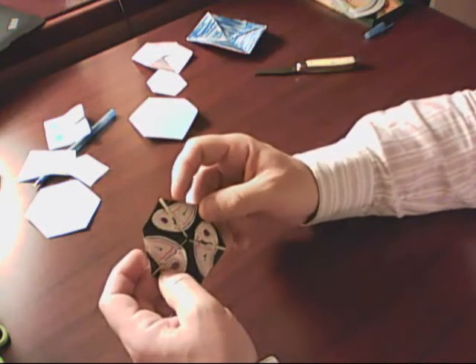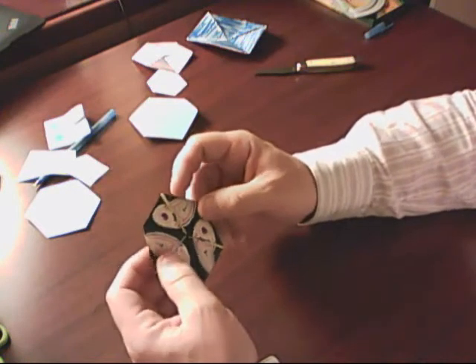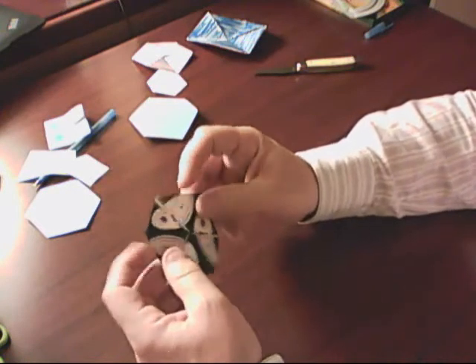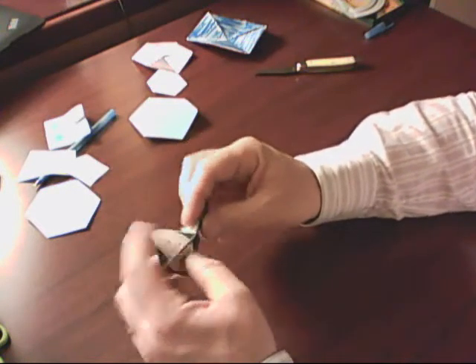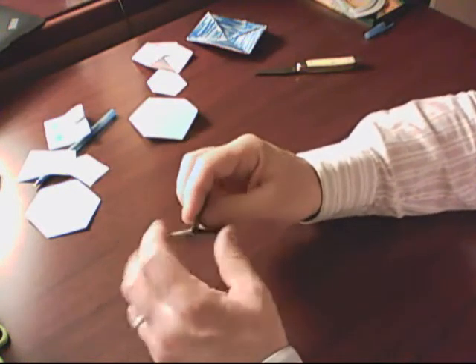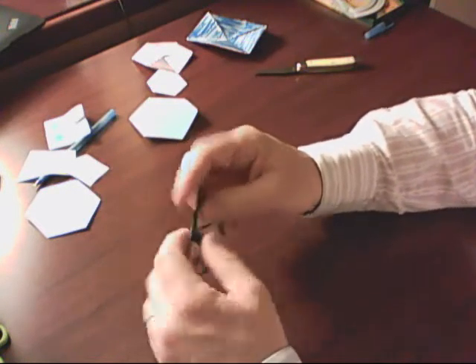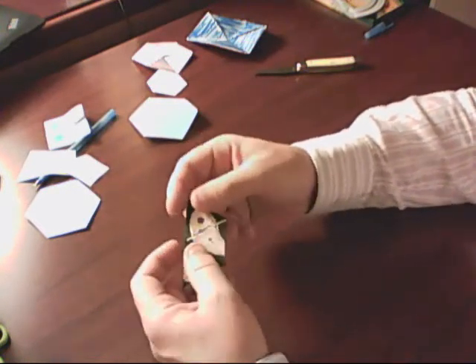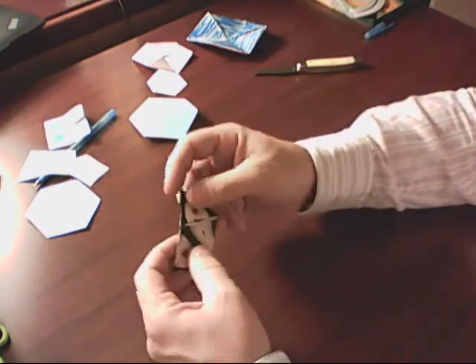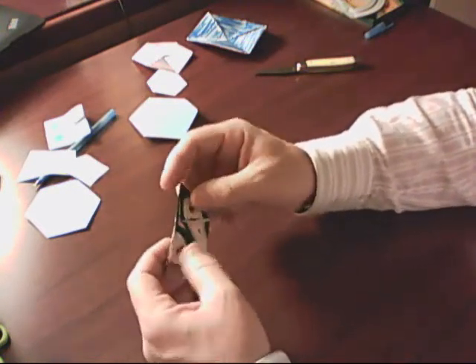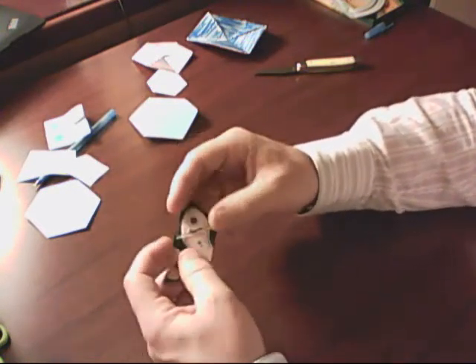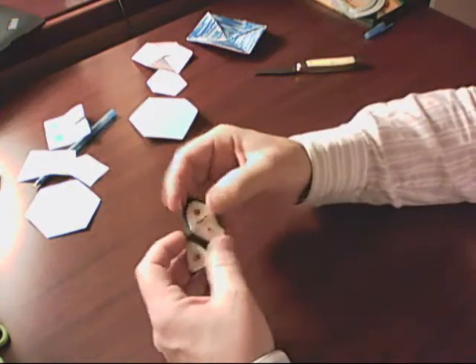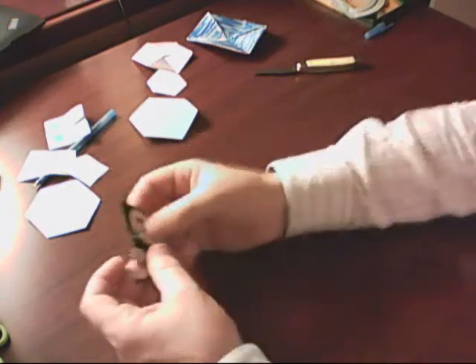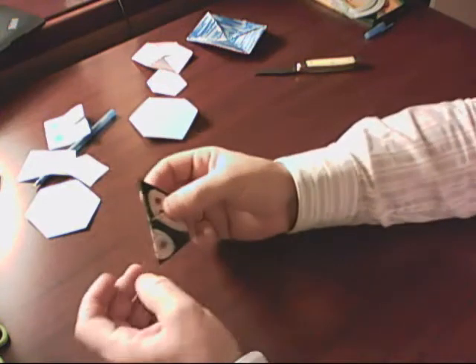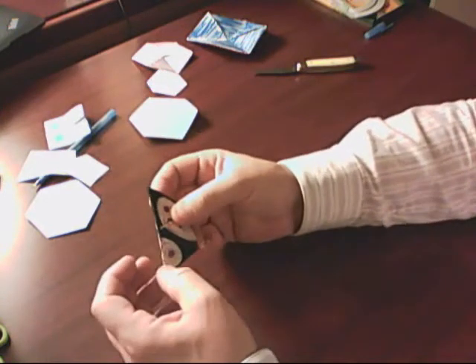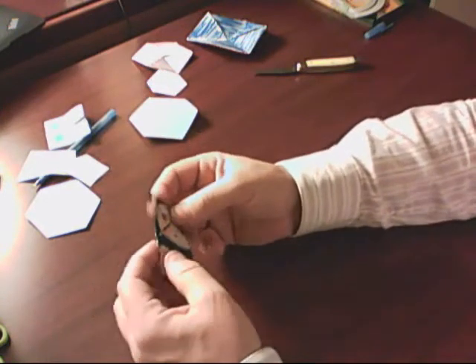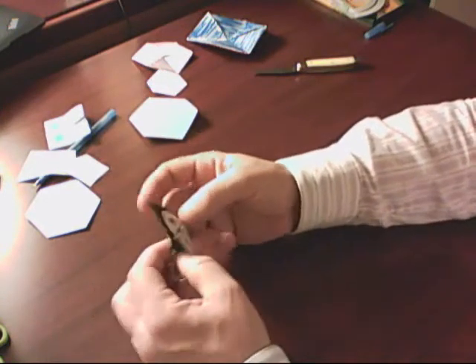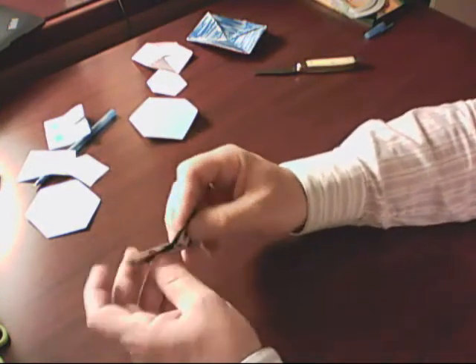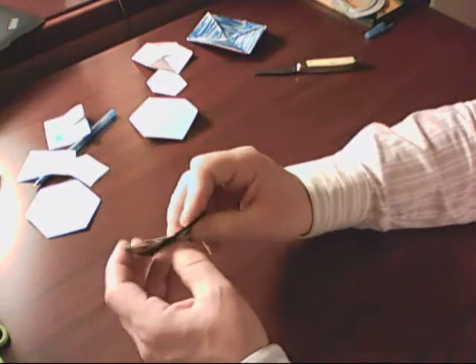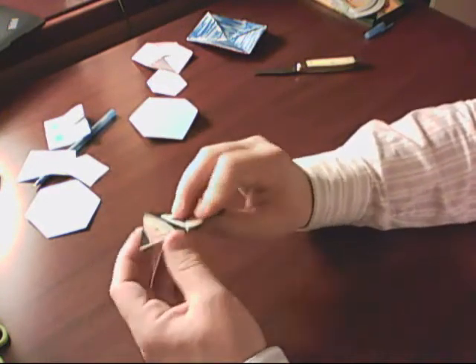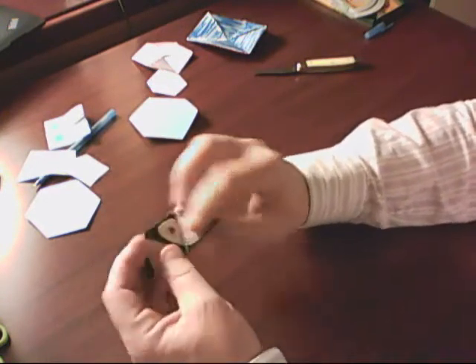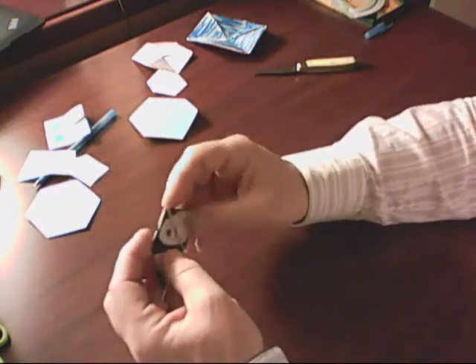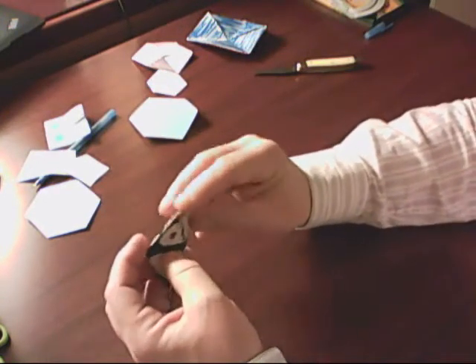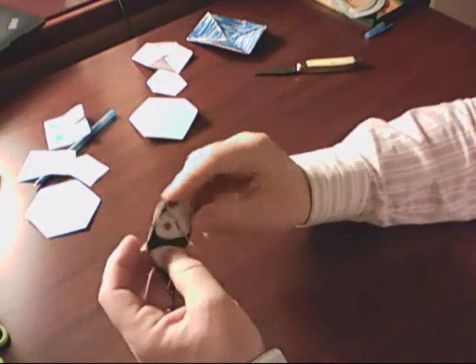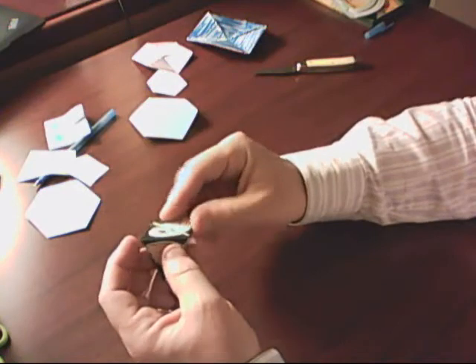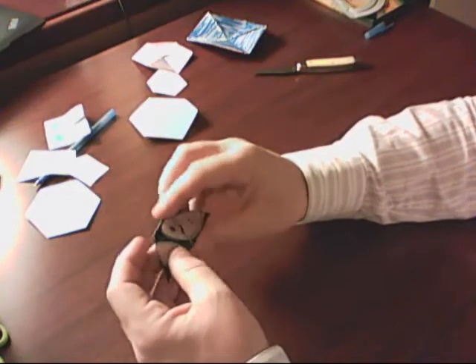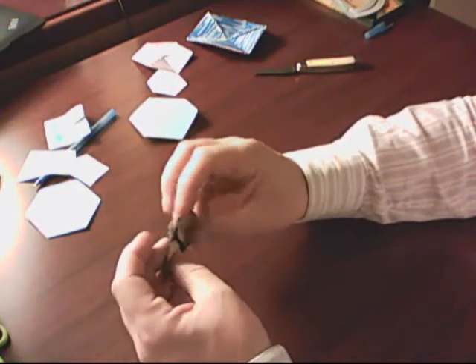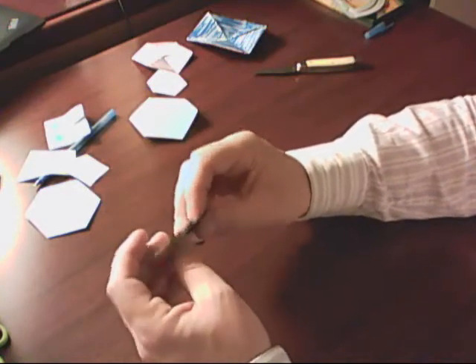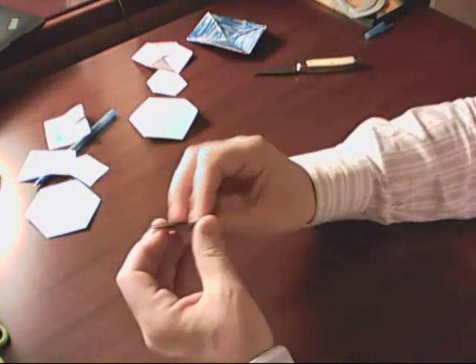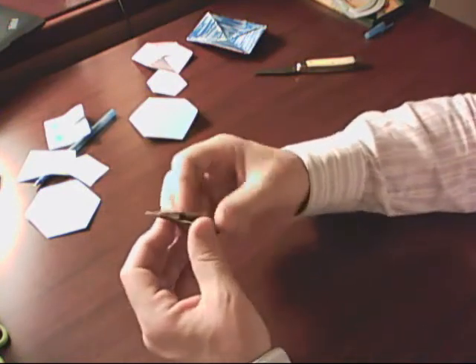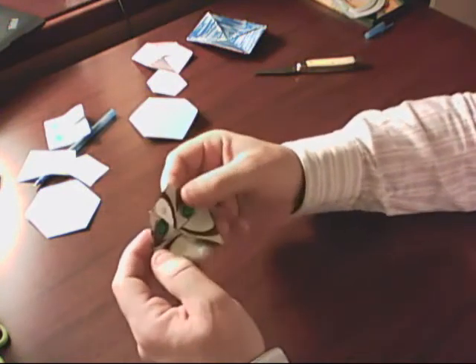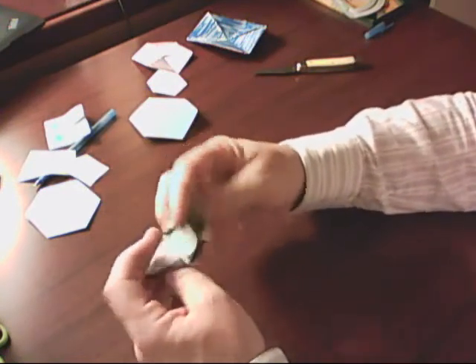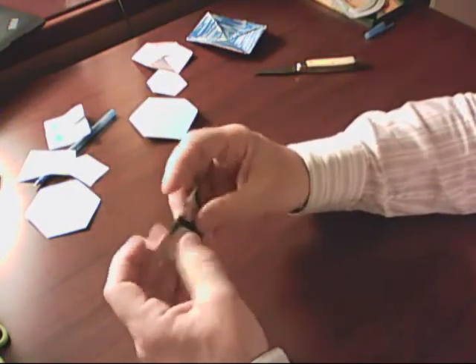I one time folded this thing up and I couldn't get my way out of it. I thought it was folded in half, and then one of these little triangle sides folded up on me, and I couldn't get the thing open anymore after that.